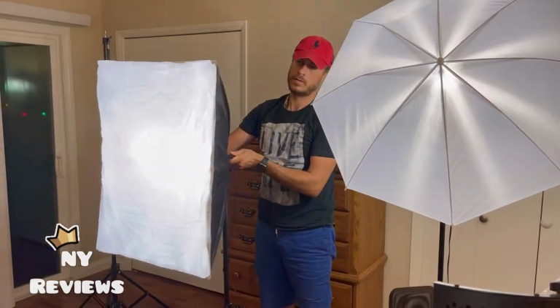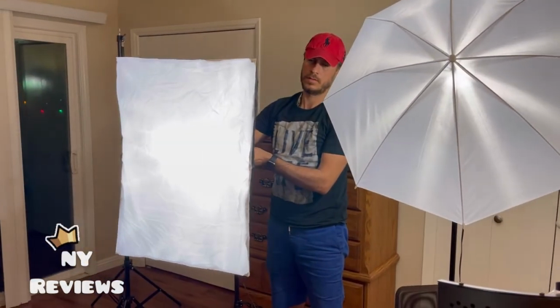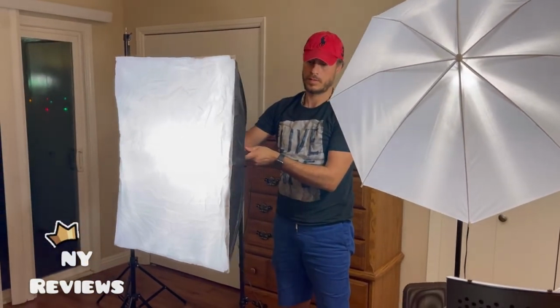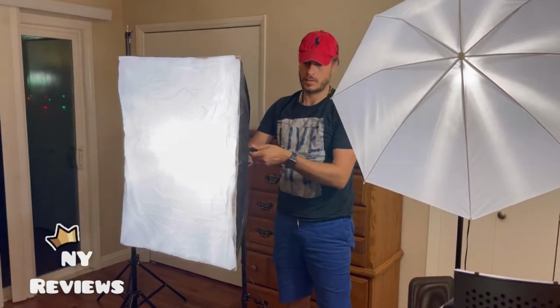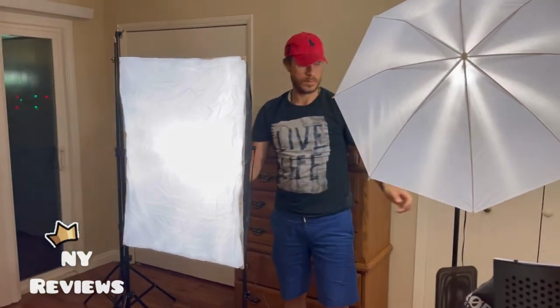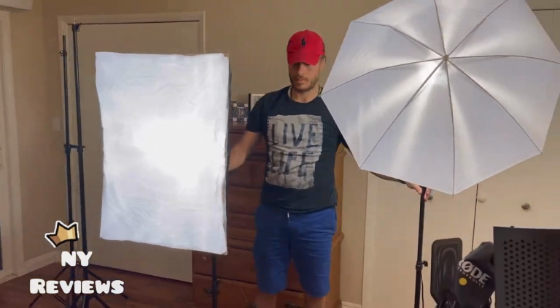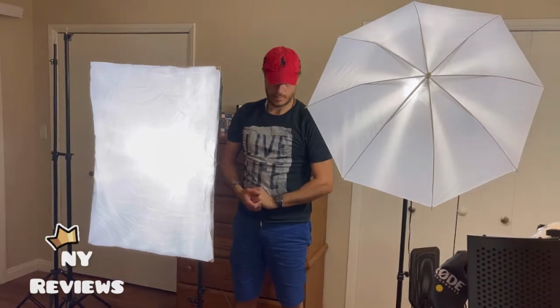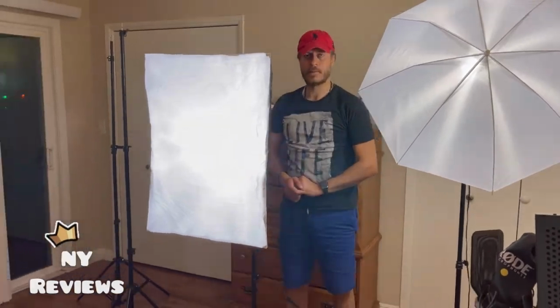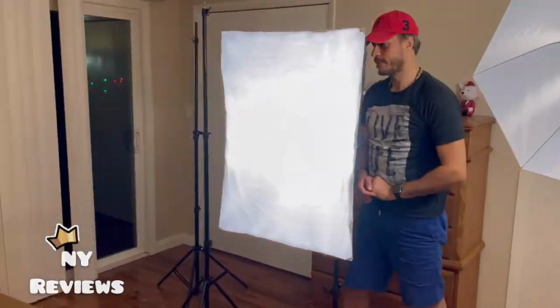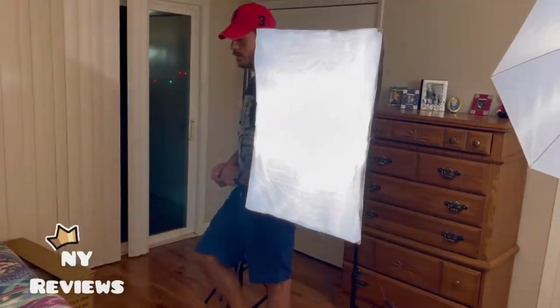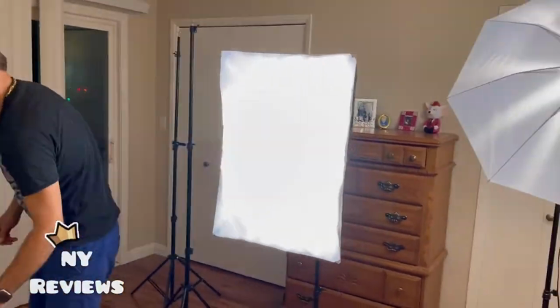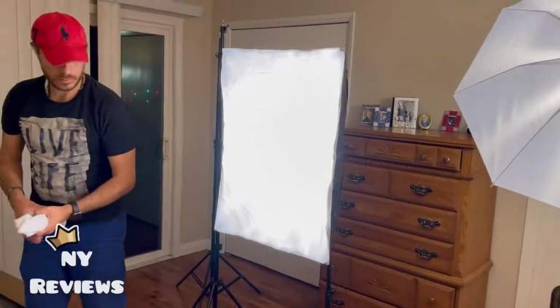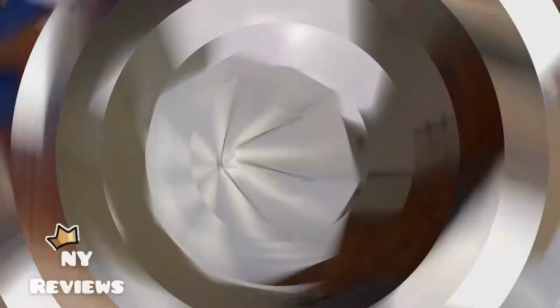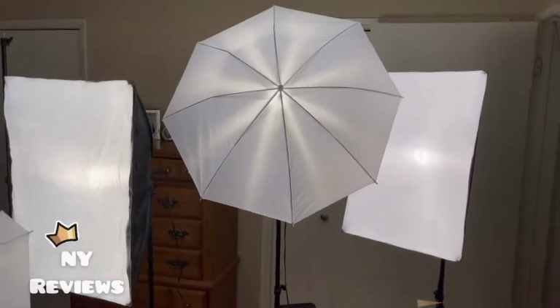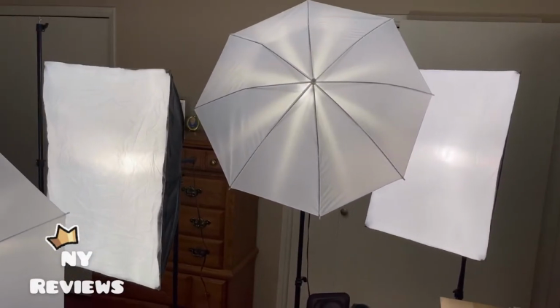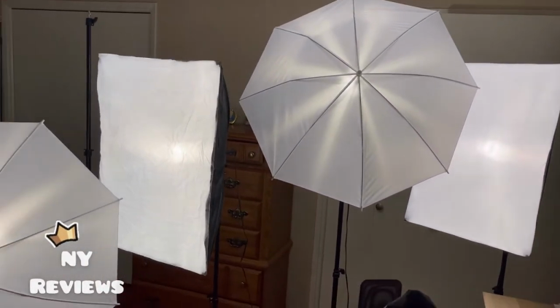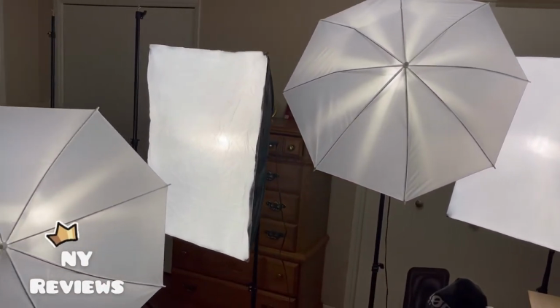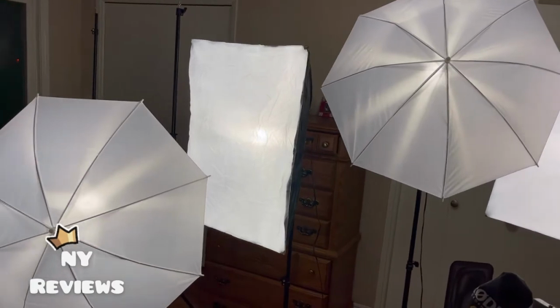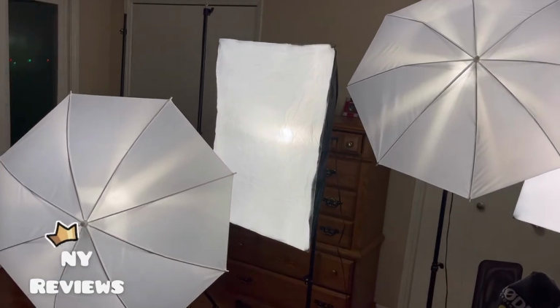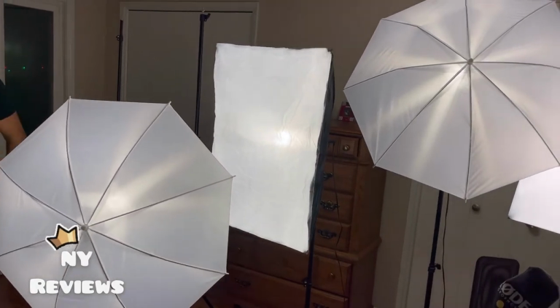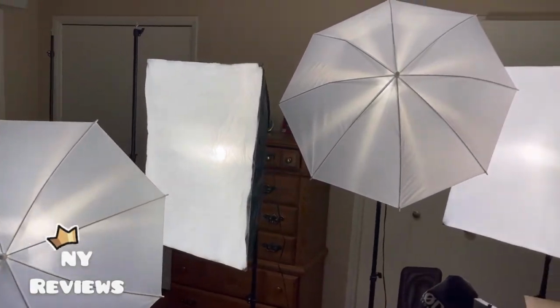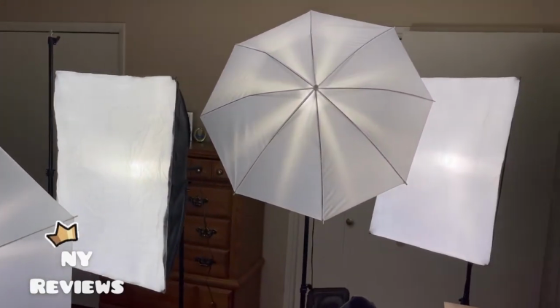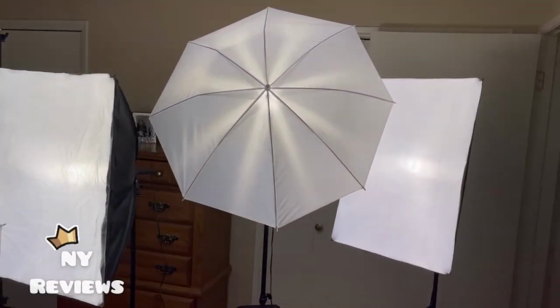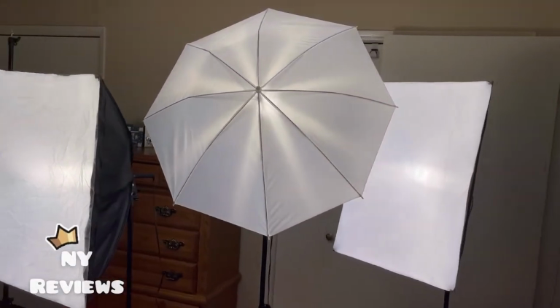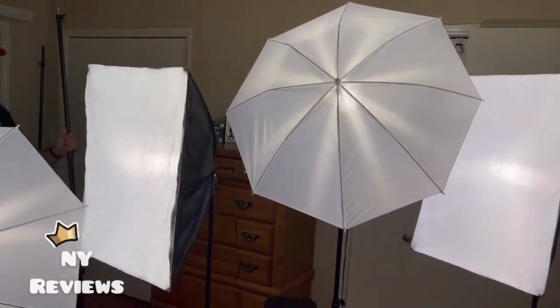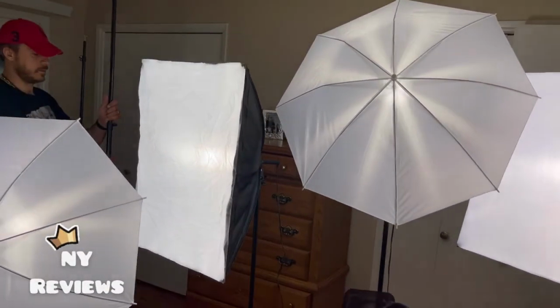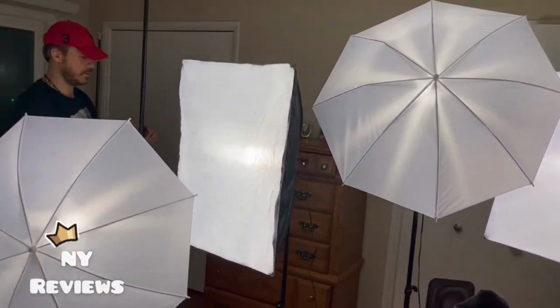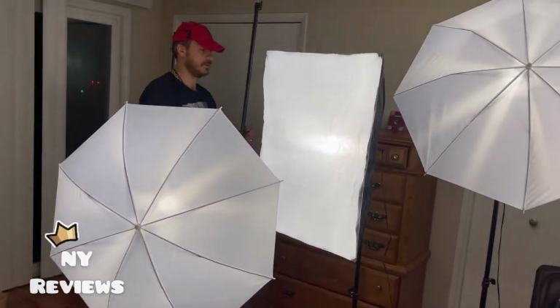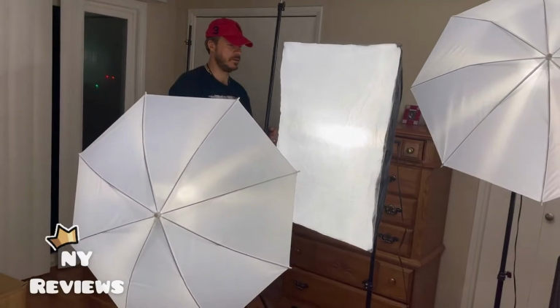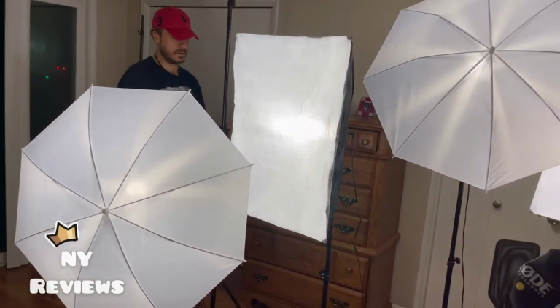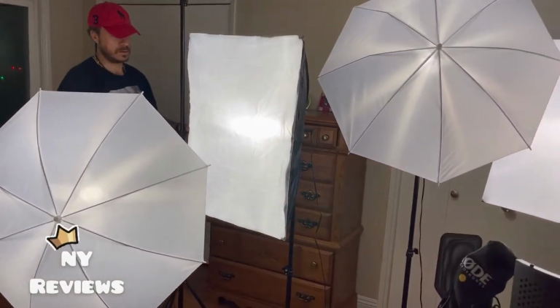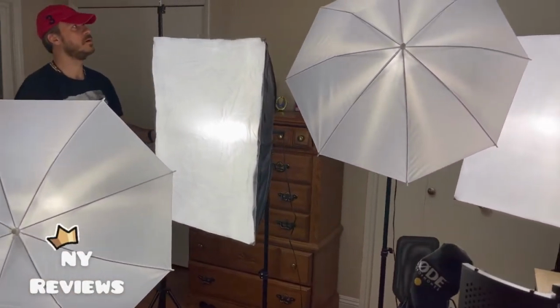Look at this beautiful light! Now my husband has installed the two soft boxes and the two umbrellas. Look at the lighting — oh my gosh, this is so beautiful.